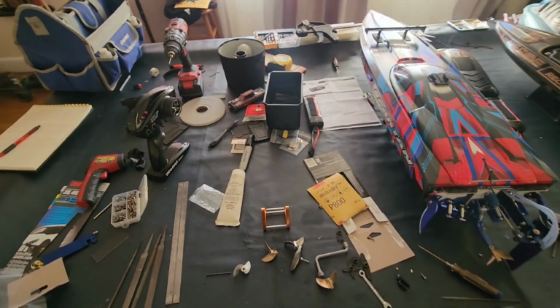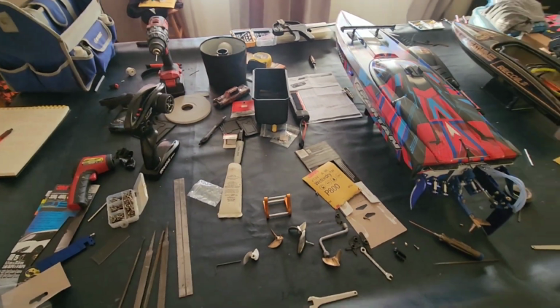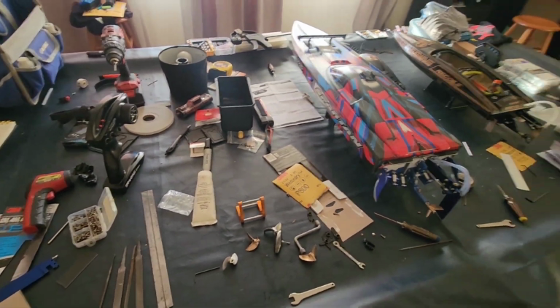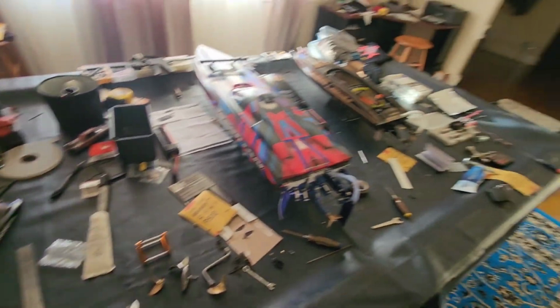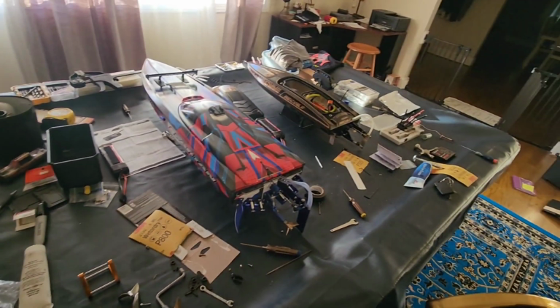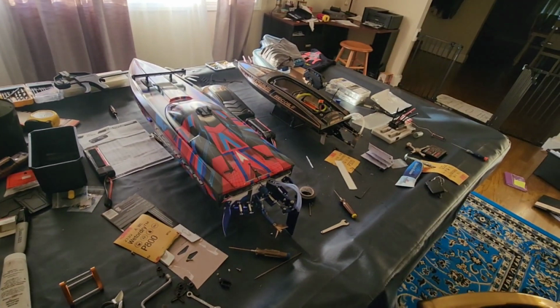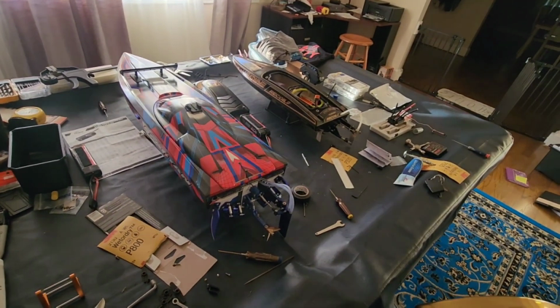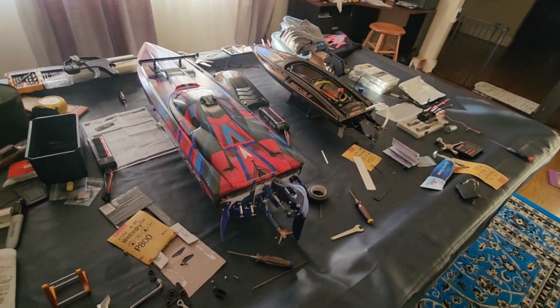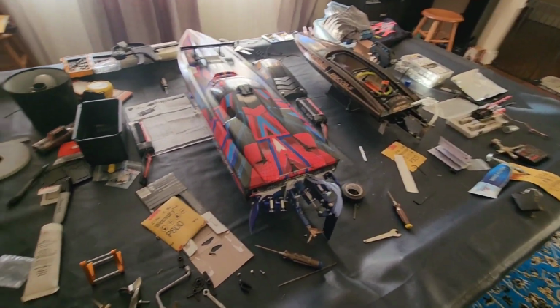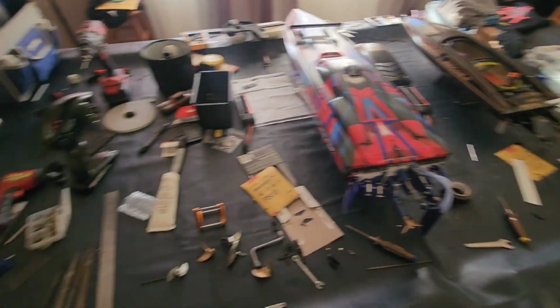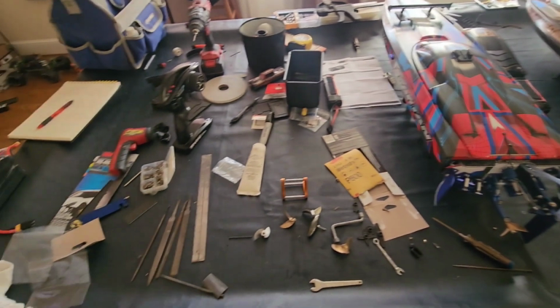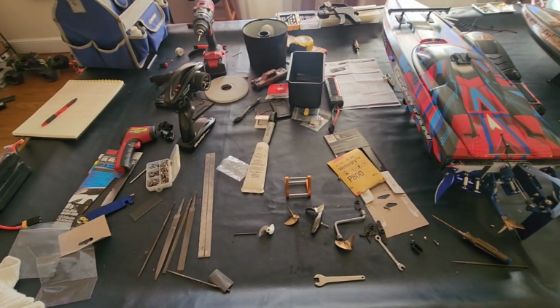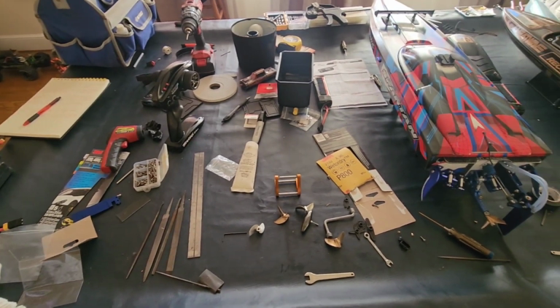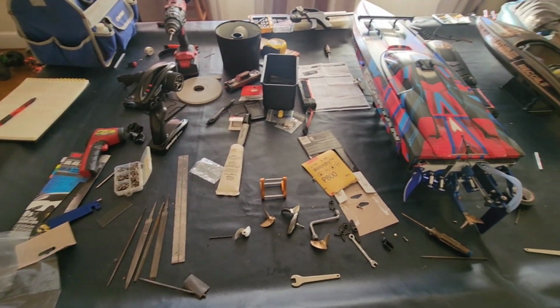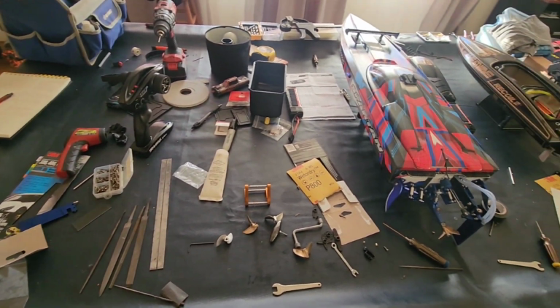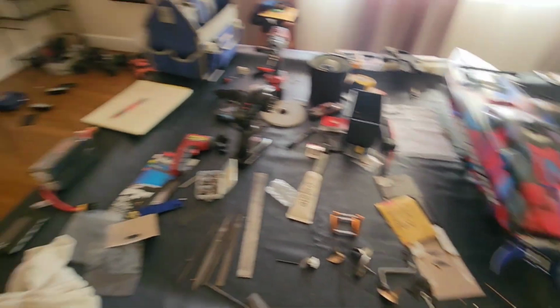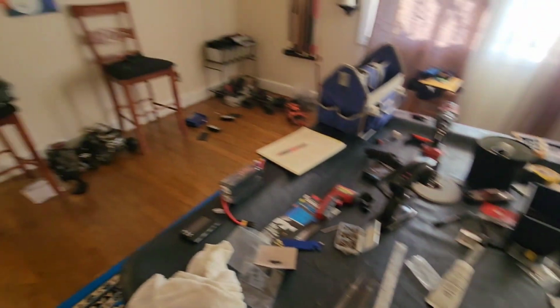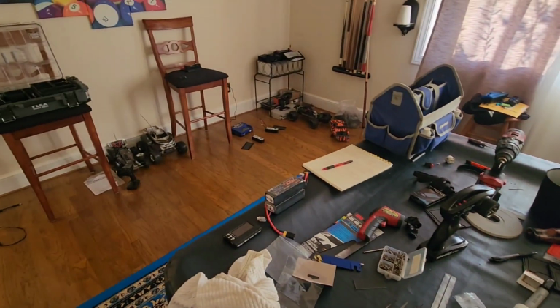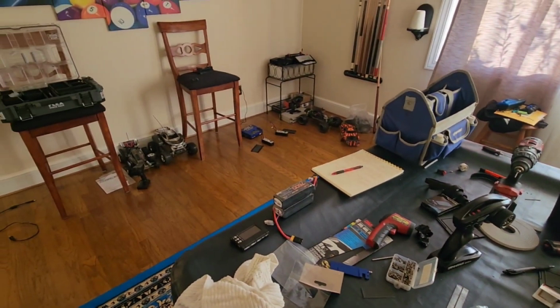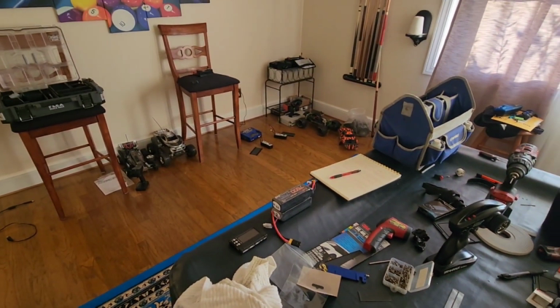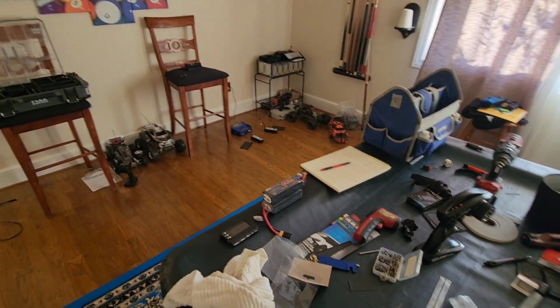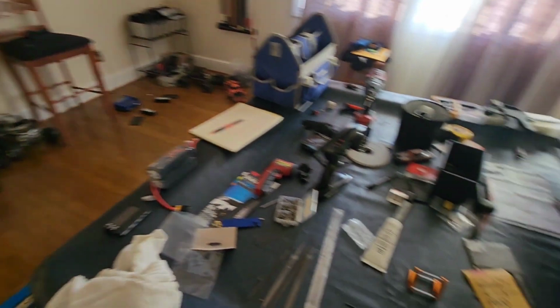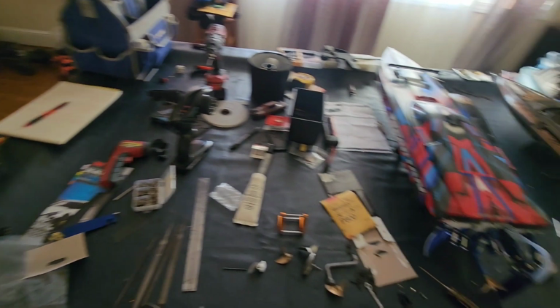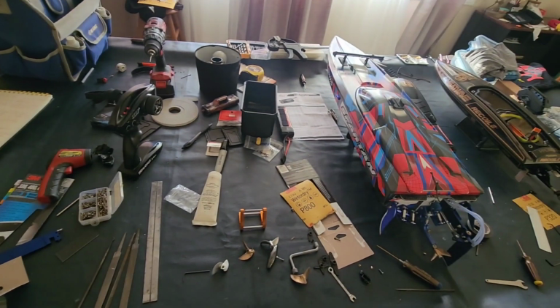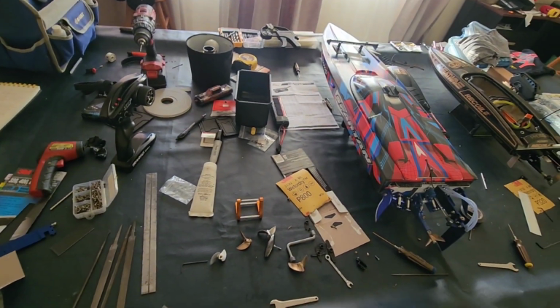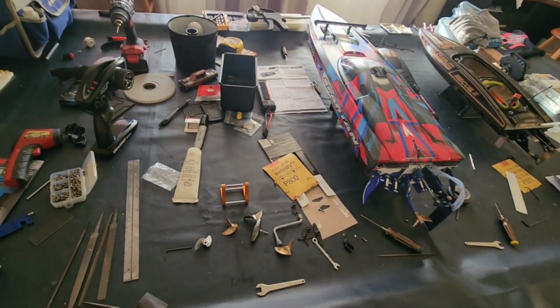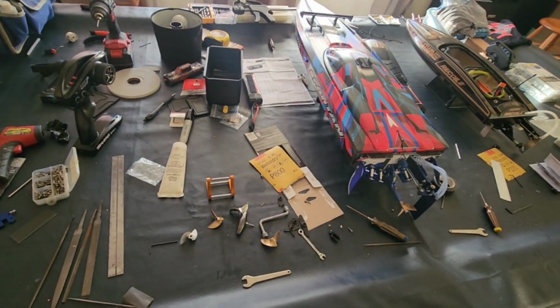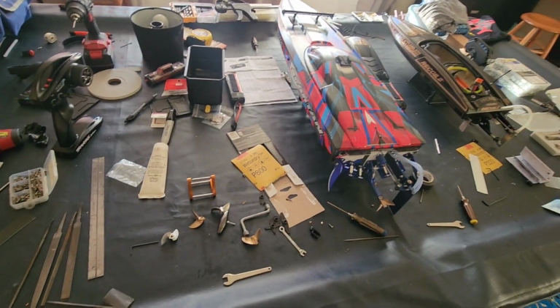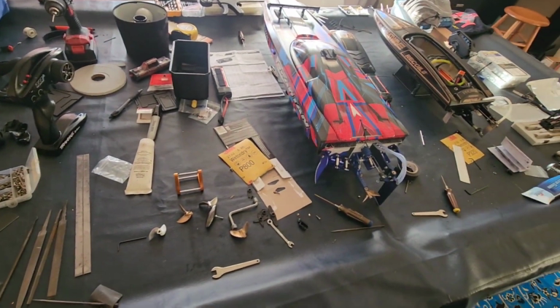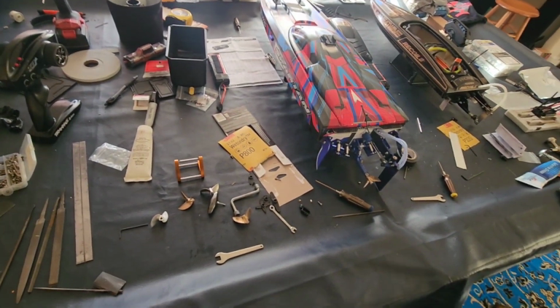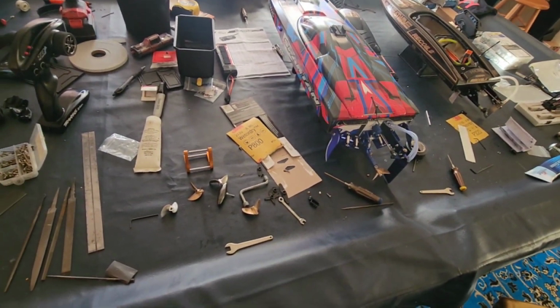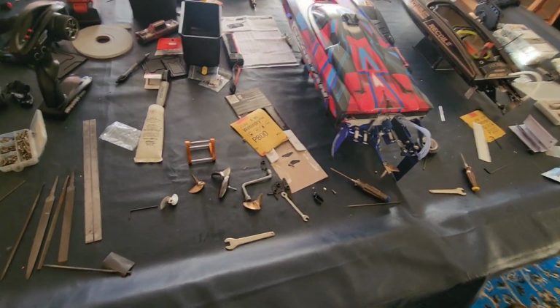Please ignore my giant mess. It's cold outside and I've converted my pool table into my hobby bench. I've got some of my RC stuff over there. Anybody who does hobbies knows you can create a mess real quick.